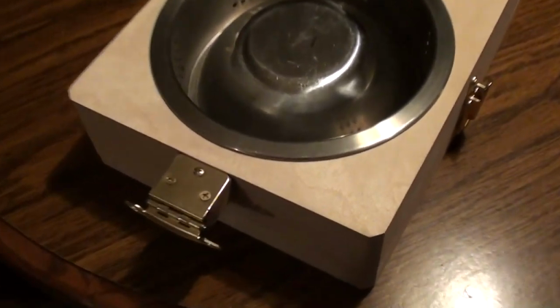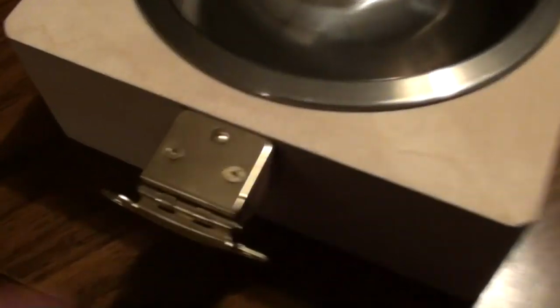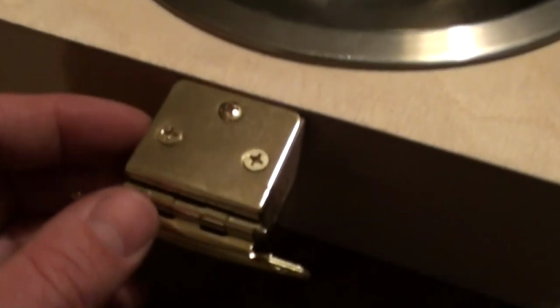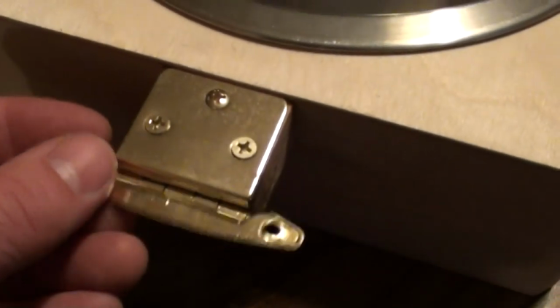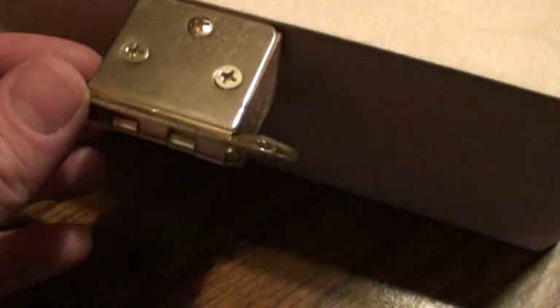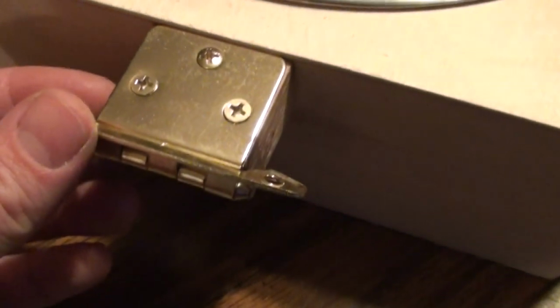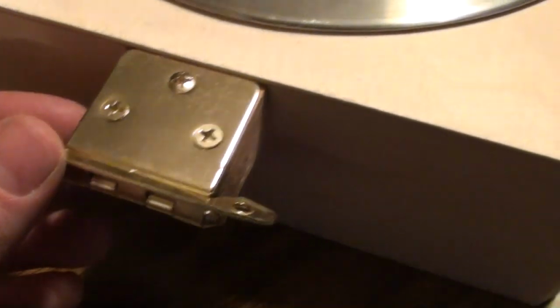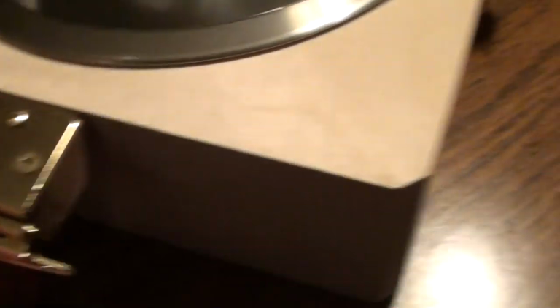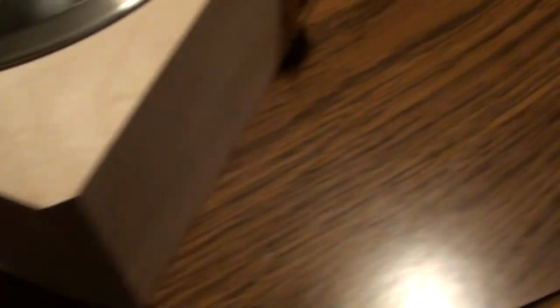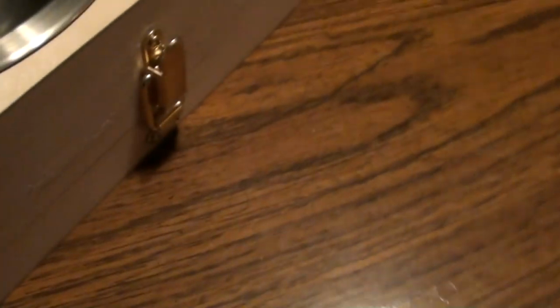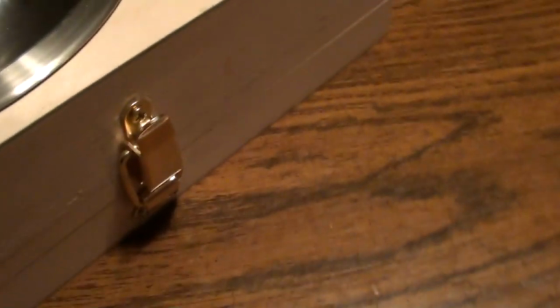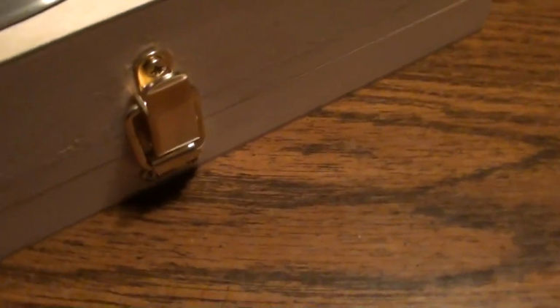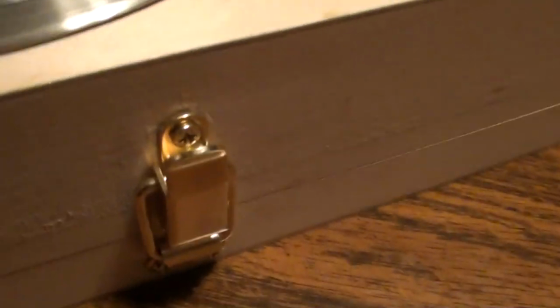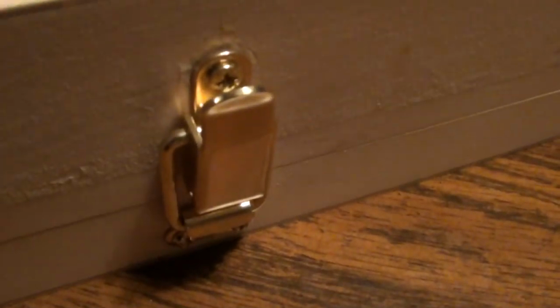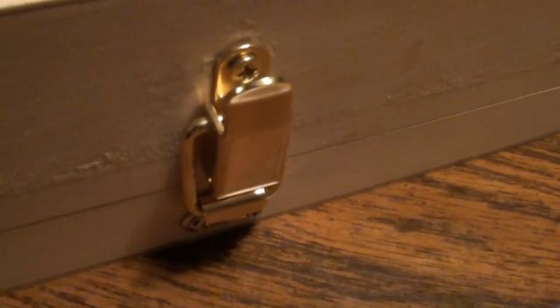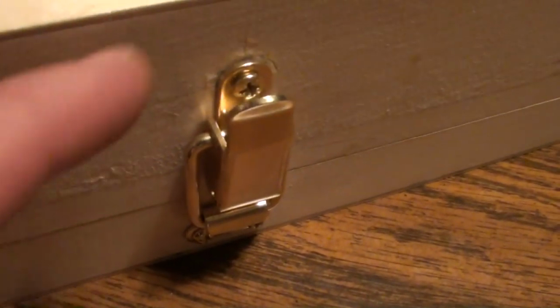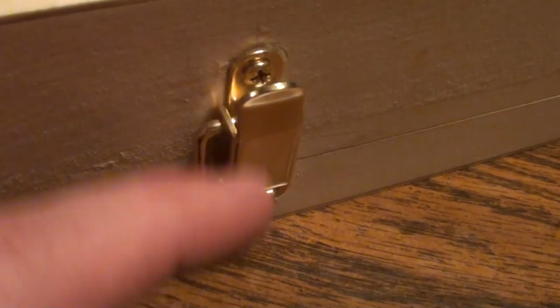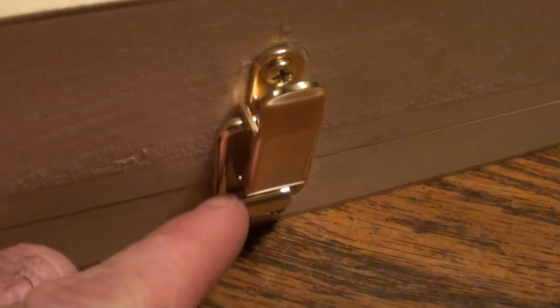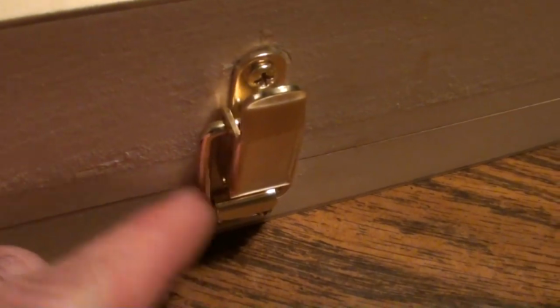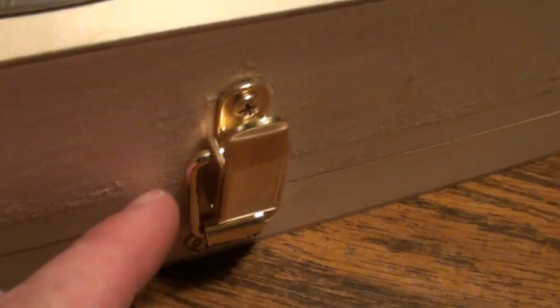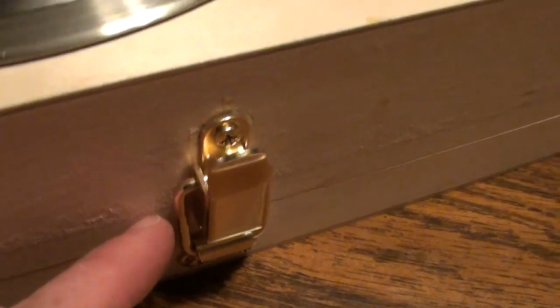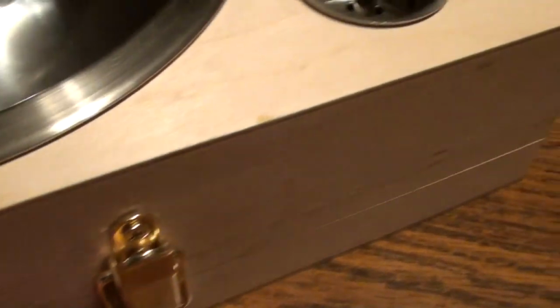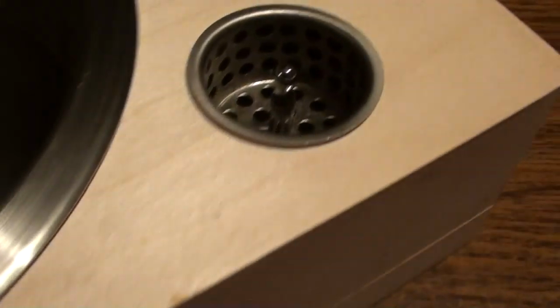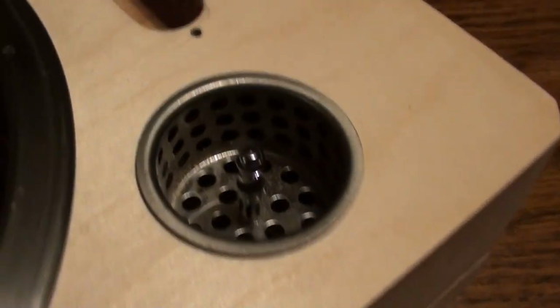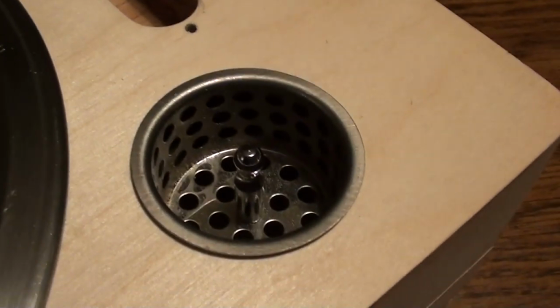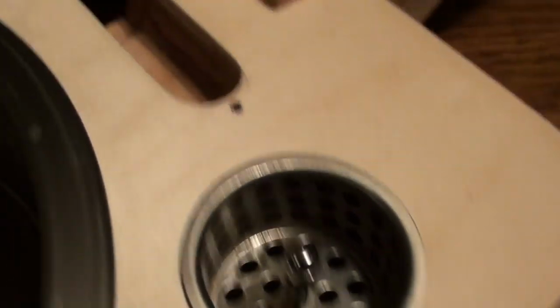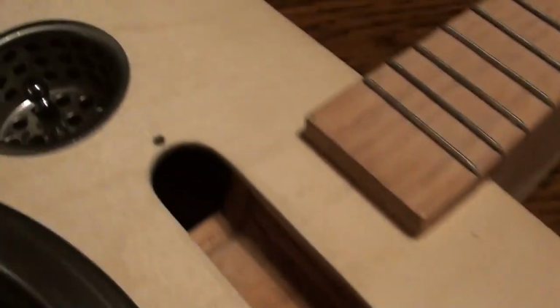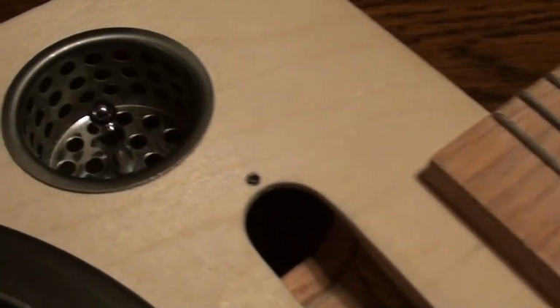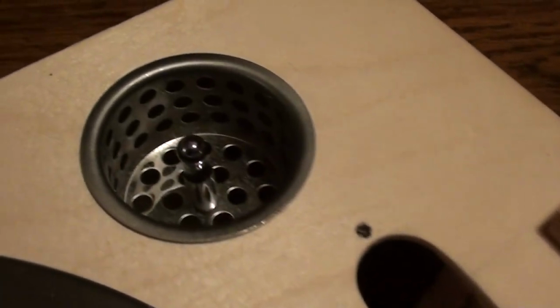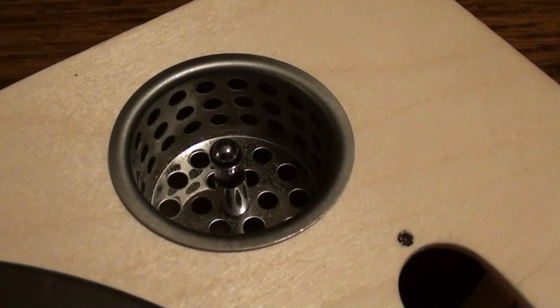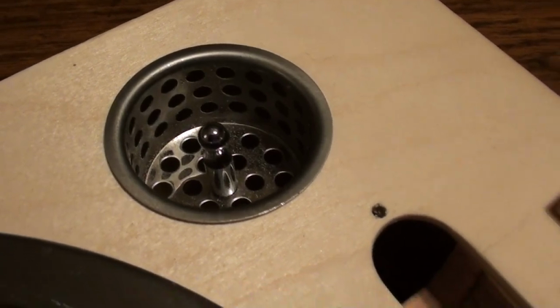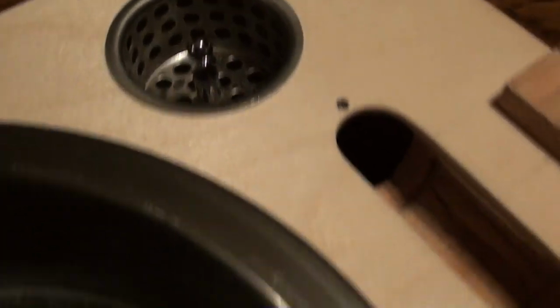So you can see I've got the tail piece on there. I've got a latch here to latch the lid shut, and I've got the strainers in there for sound holes.